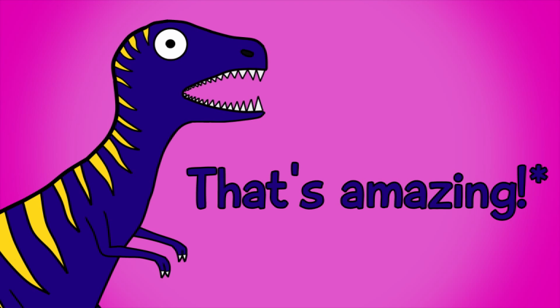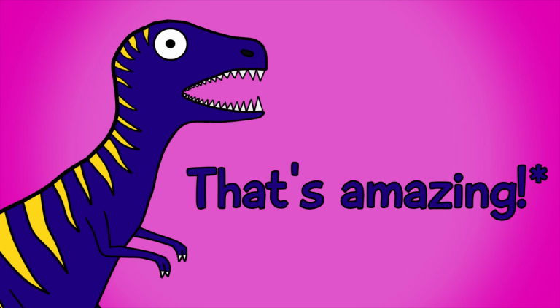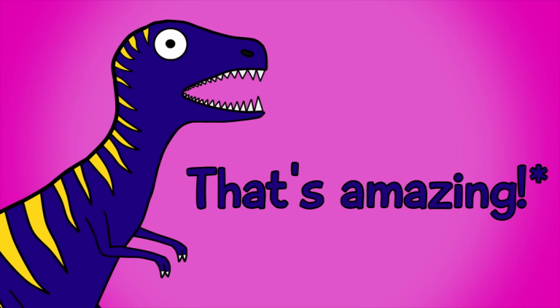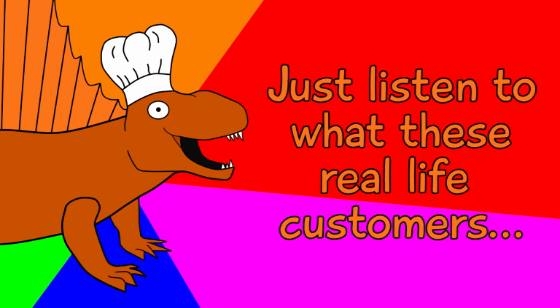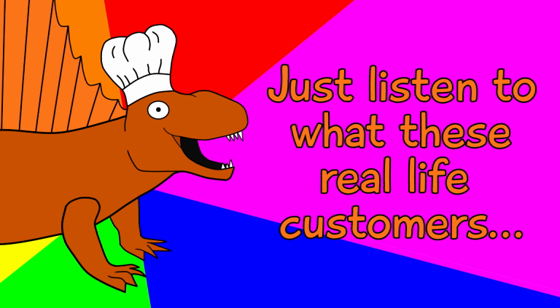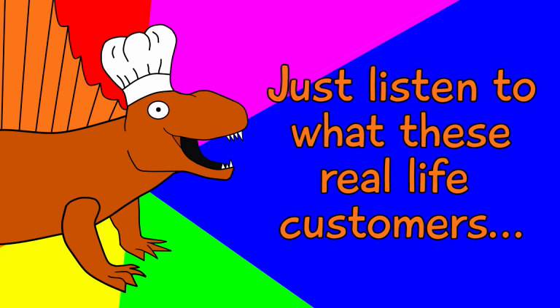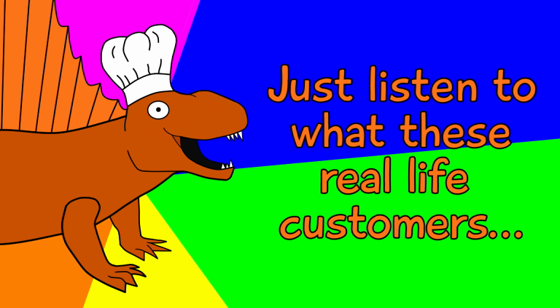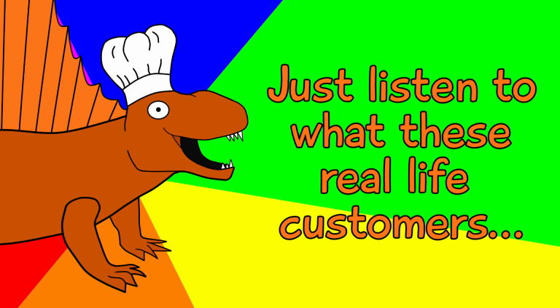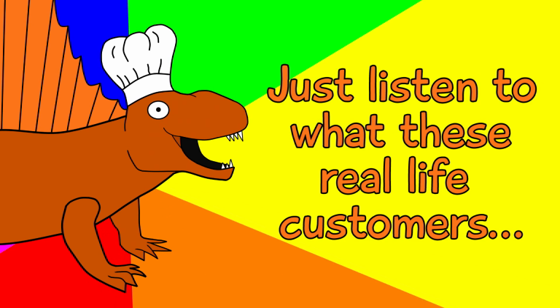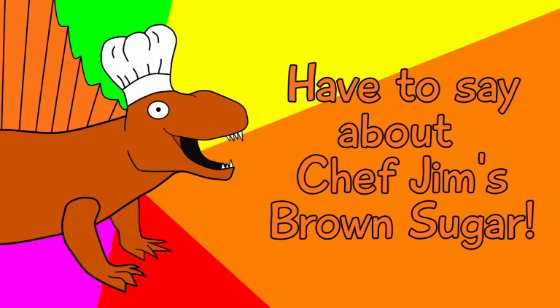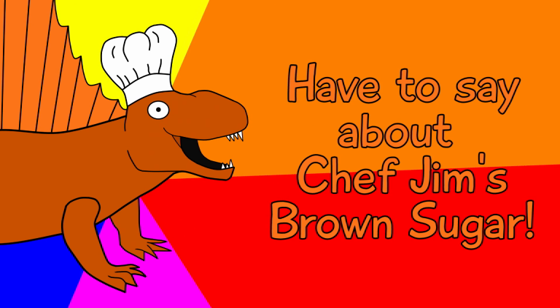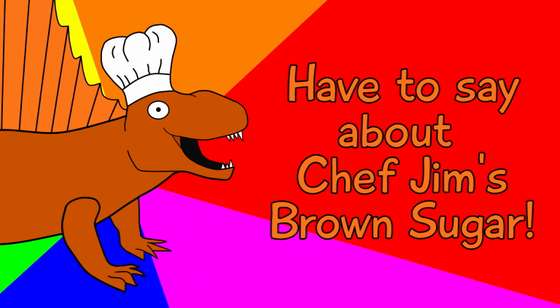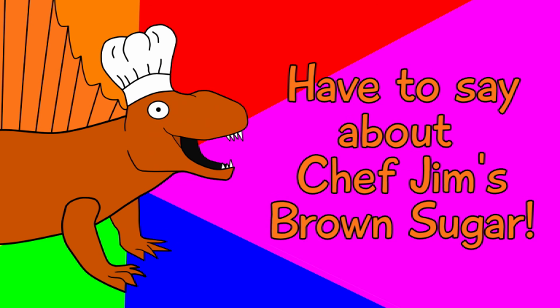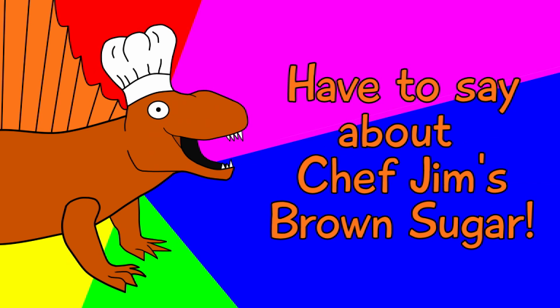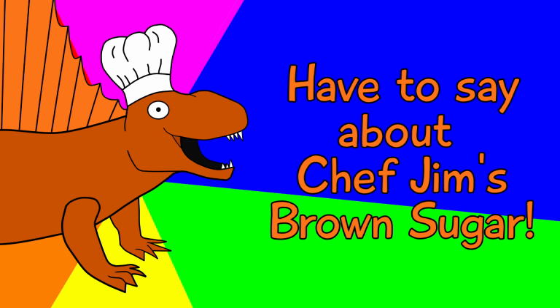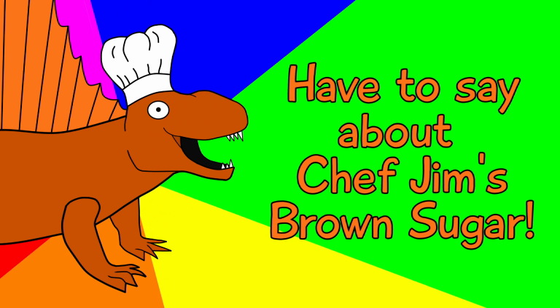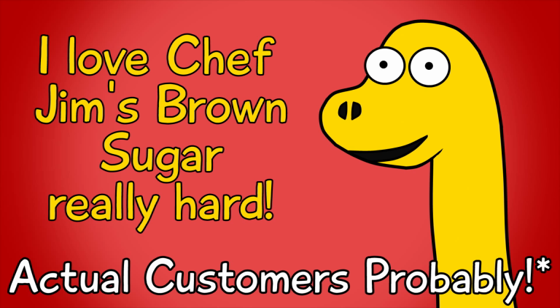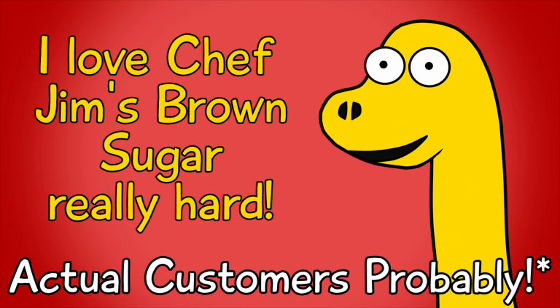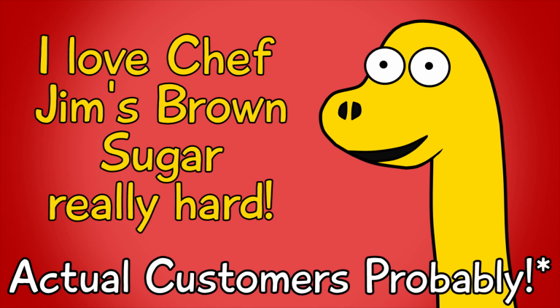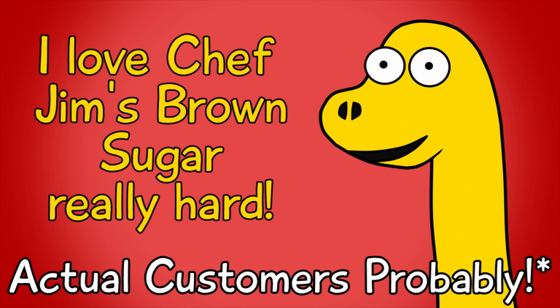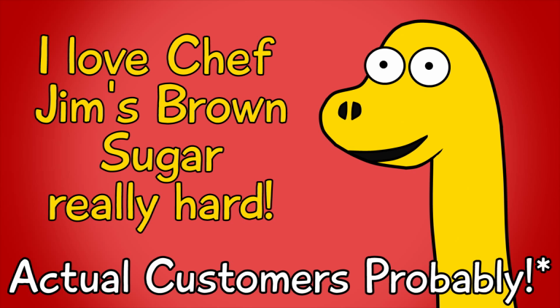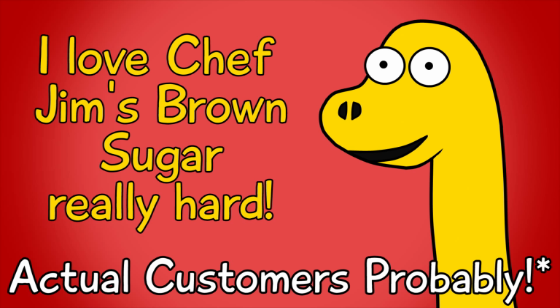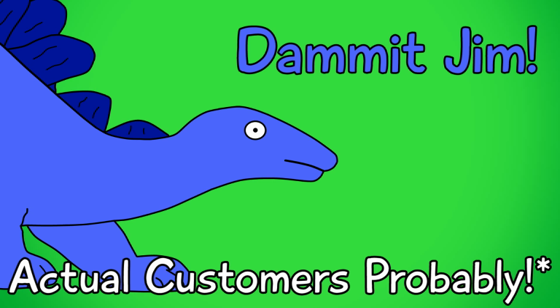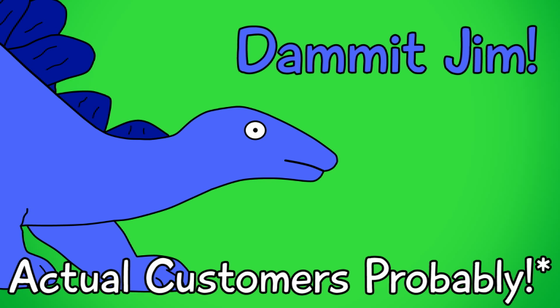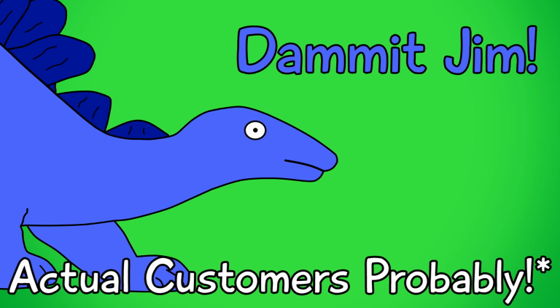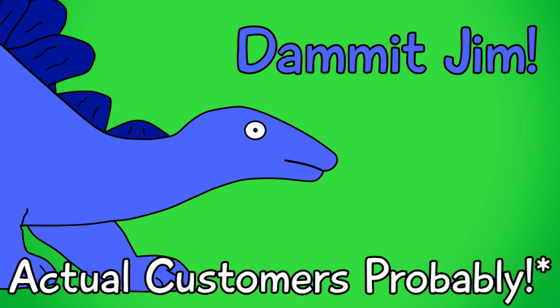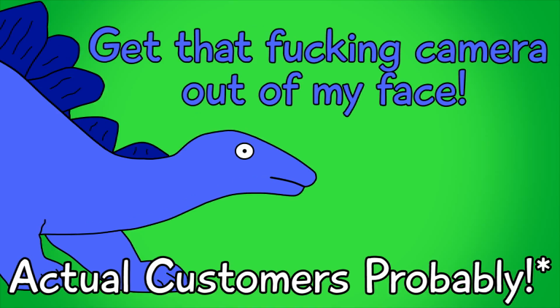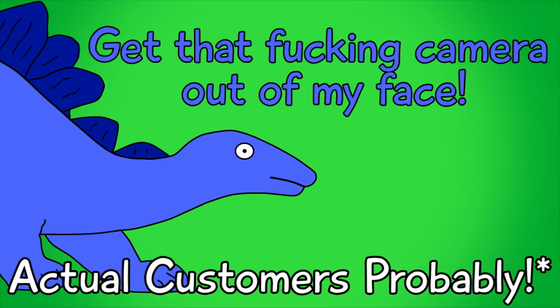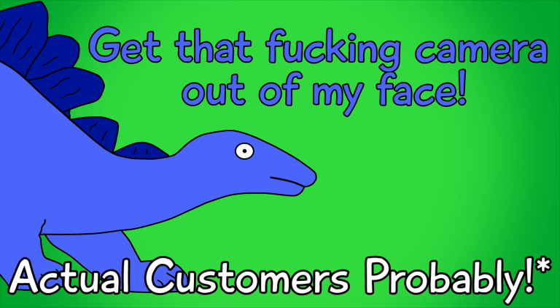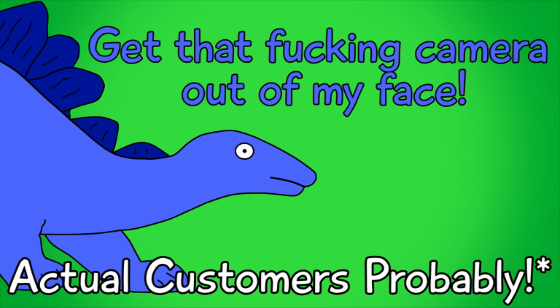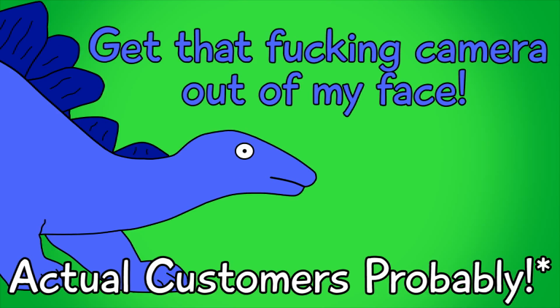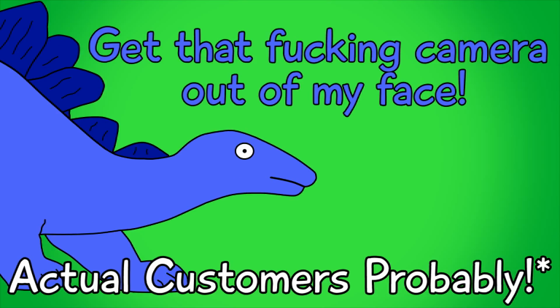That's amazing! Just listen to what these real-life customers have to say about Chef Jim's Brown Sugar! I love Chef Jim's Brown Sugar really hard! Damn it, Jim! Get that fucking camera out of my face!